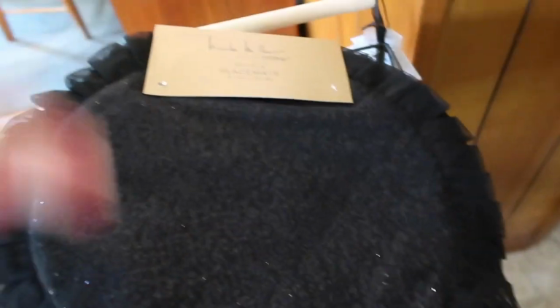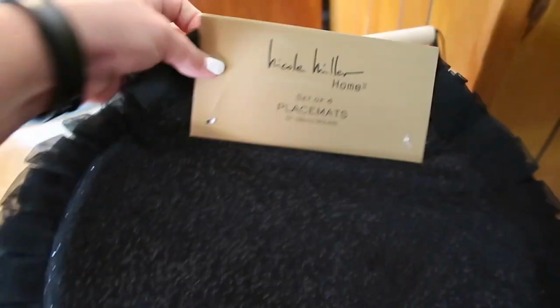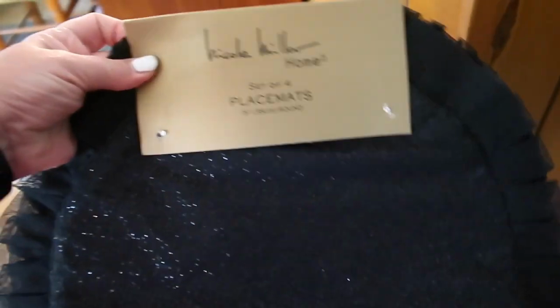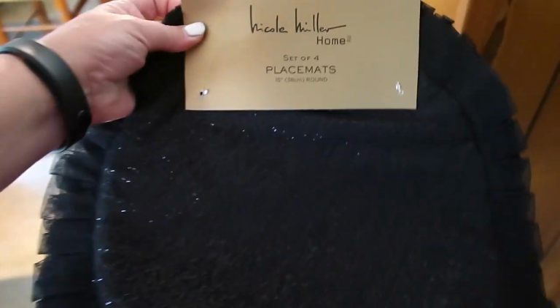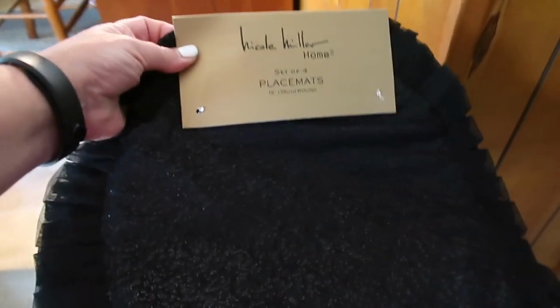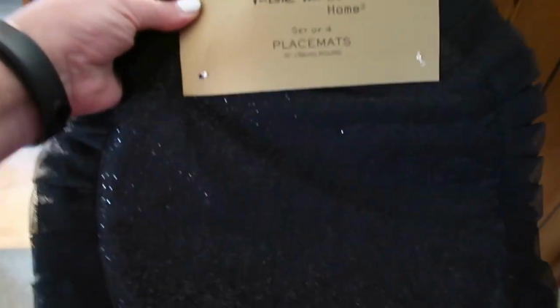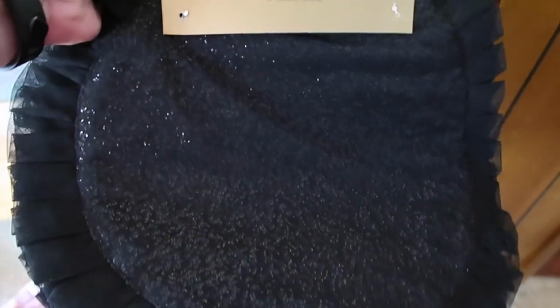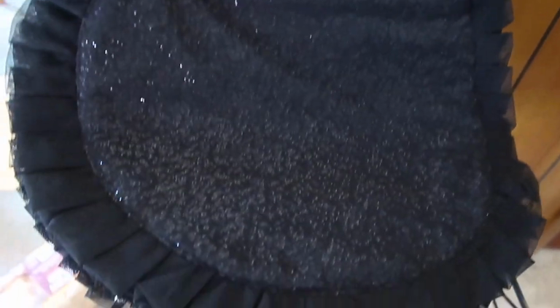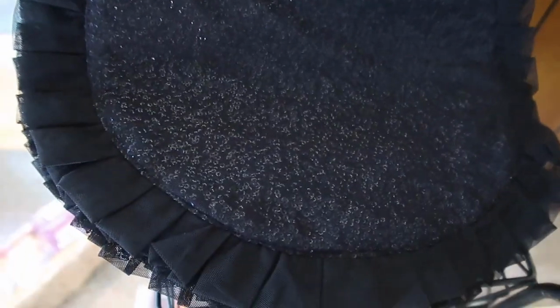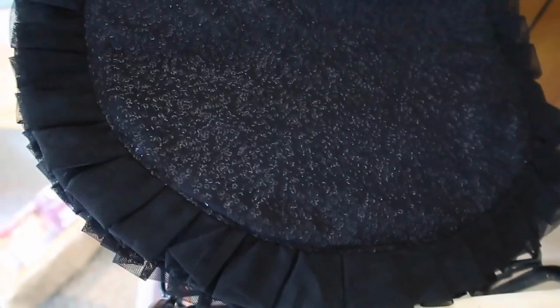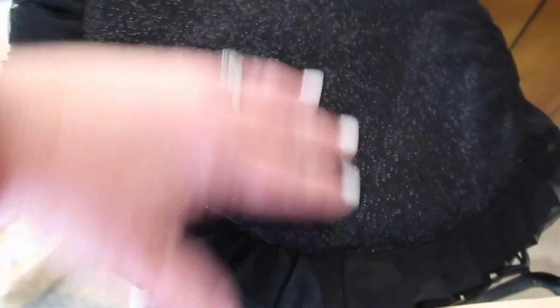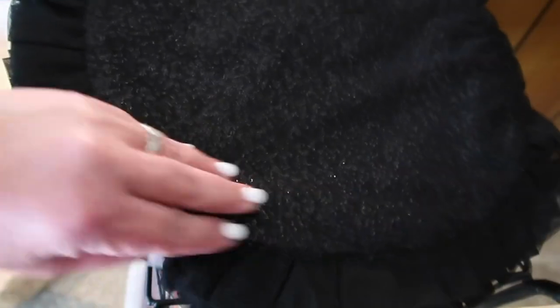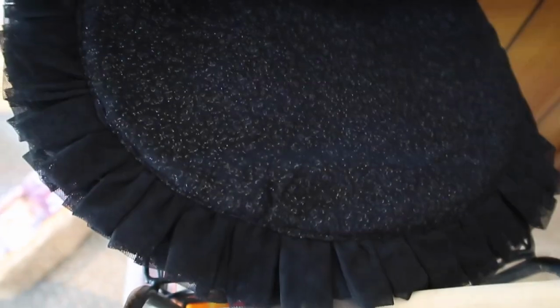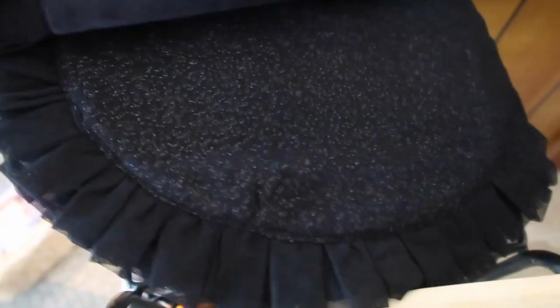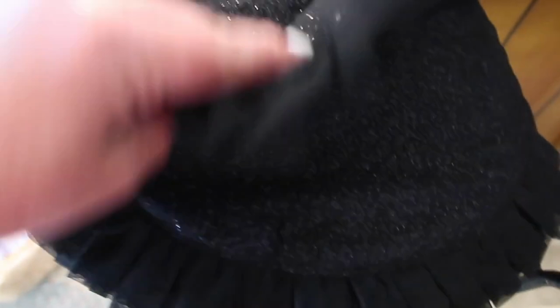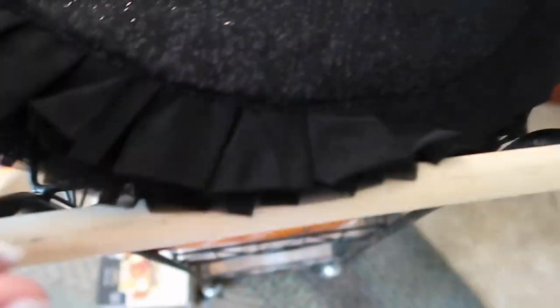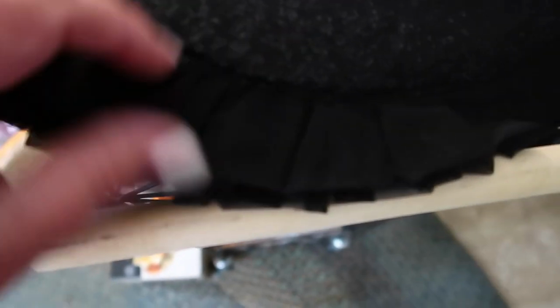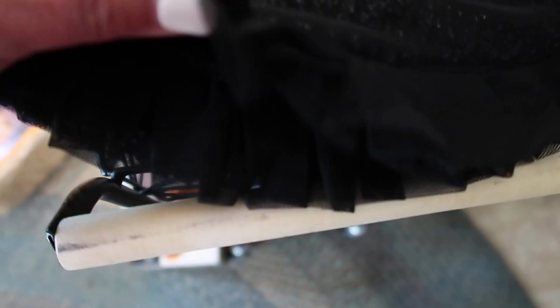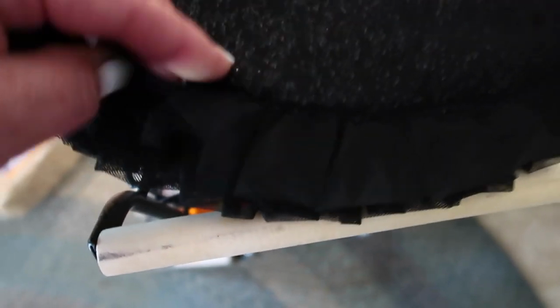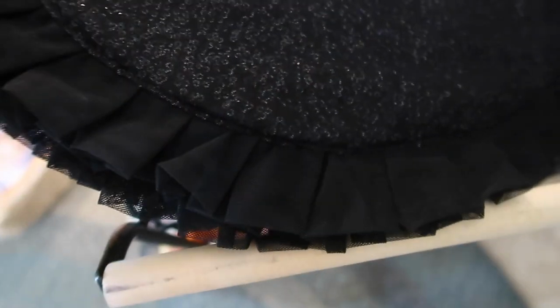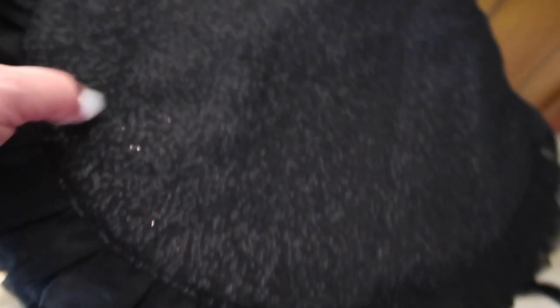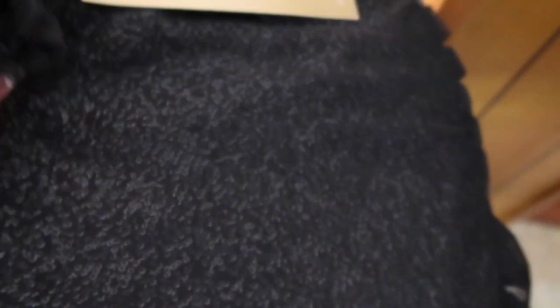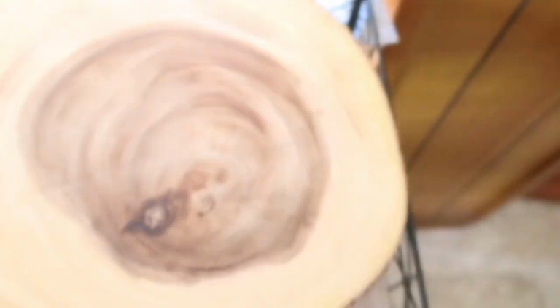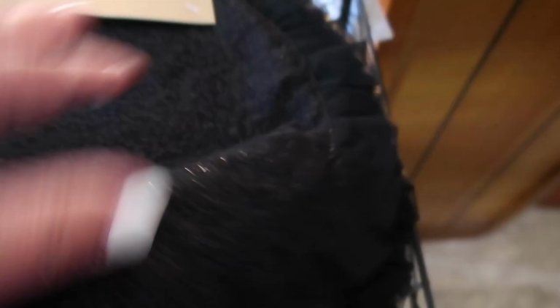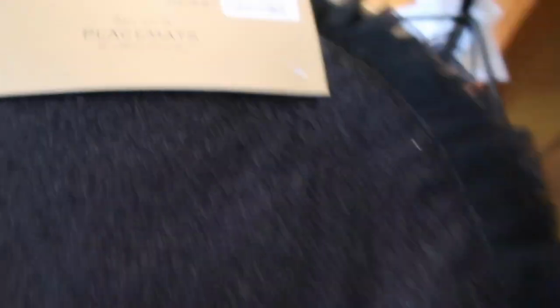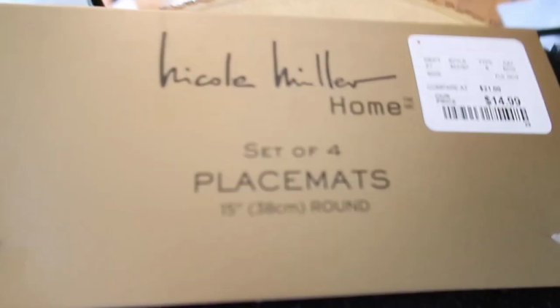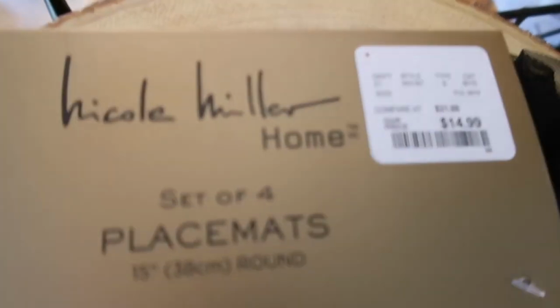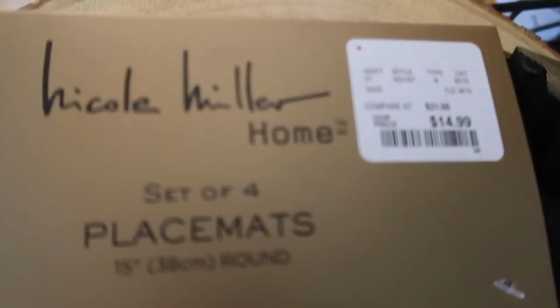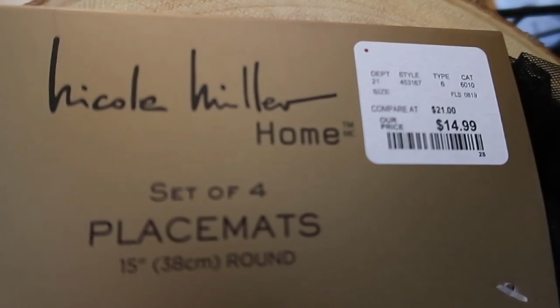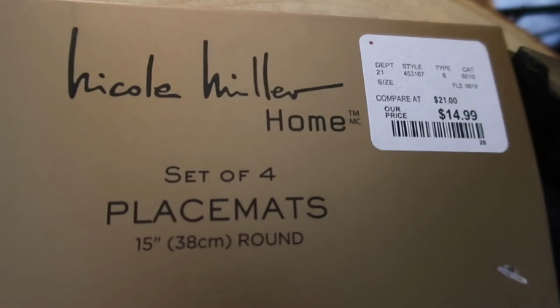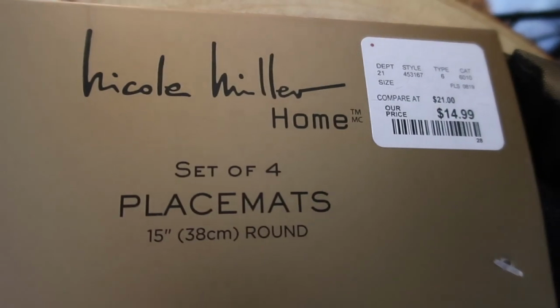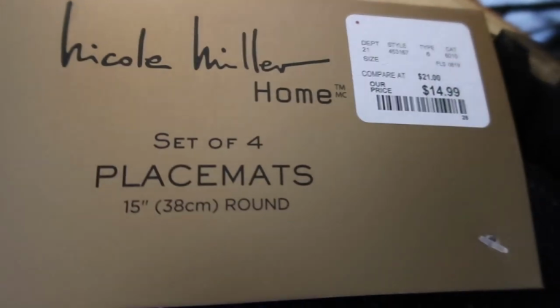One of the next things are these set of placemats. They are really sparkly with this ruffly fringe on them. I got these at HomeGoods and they were $14.99.